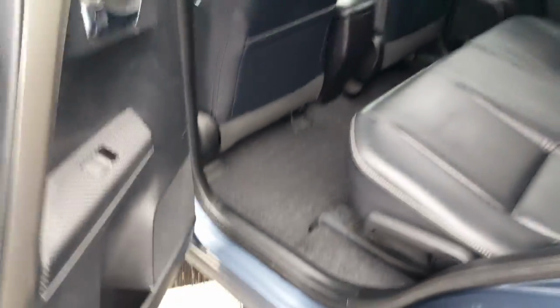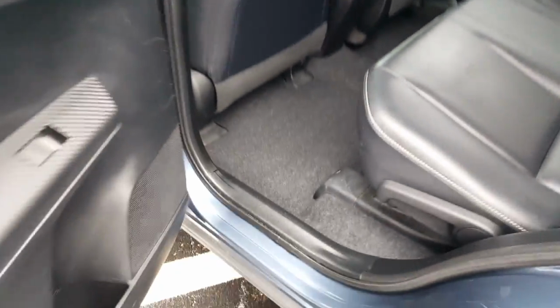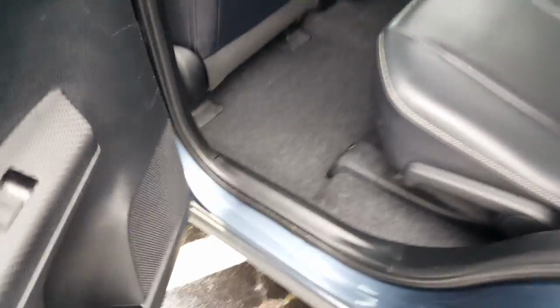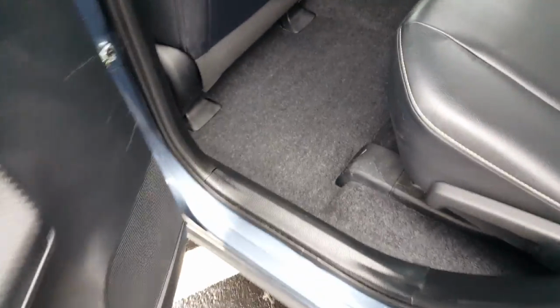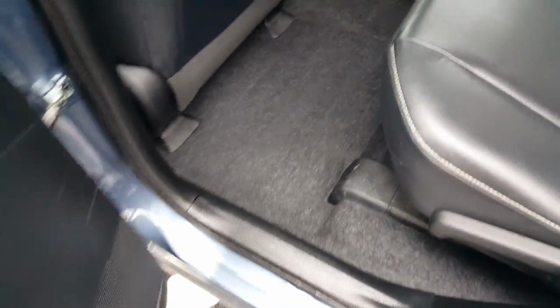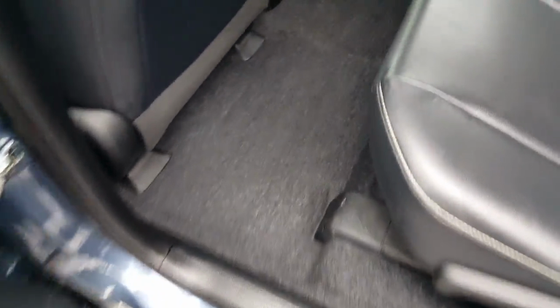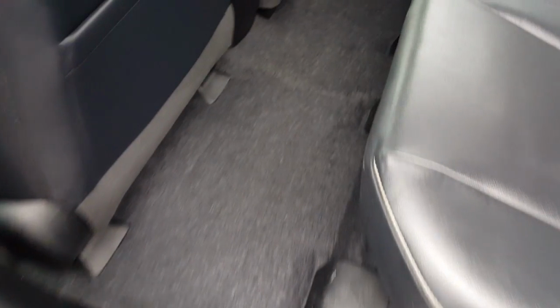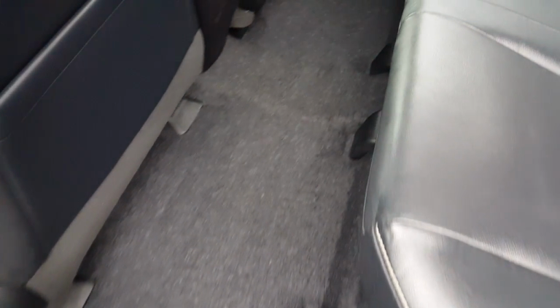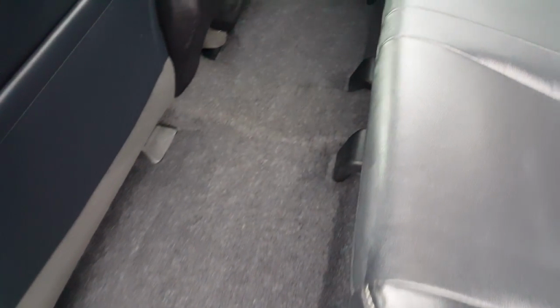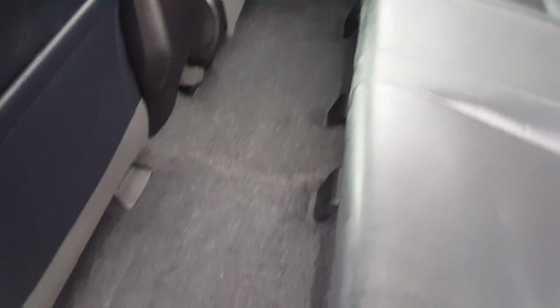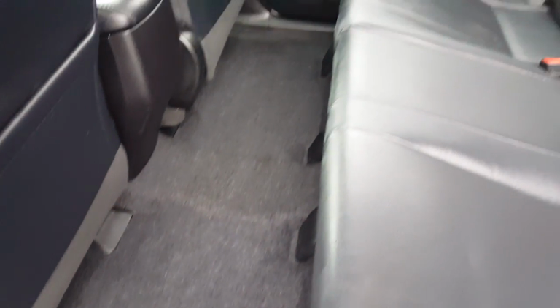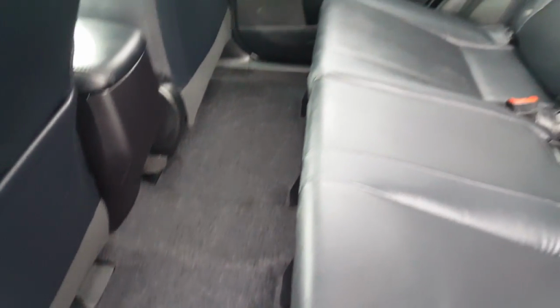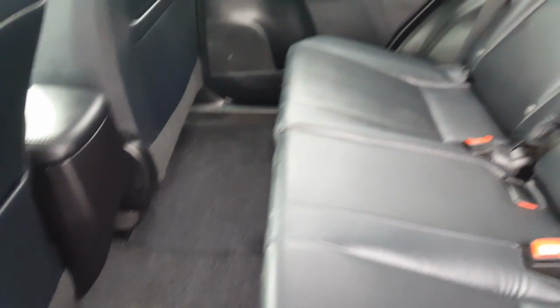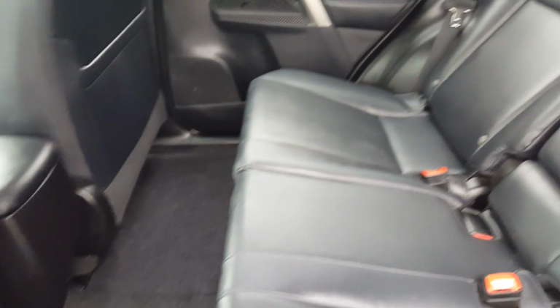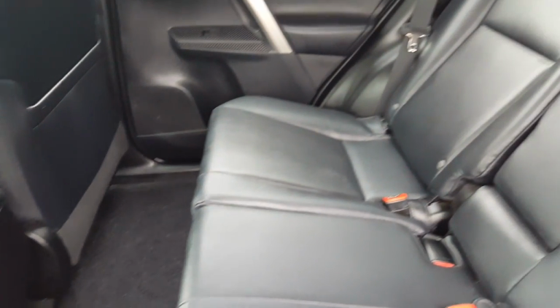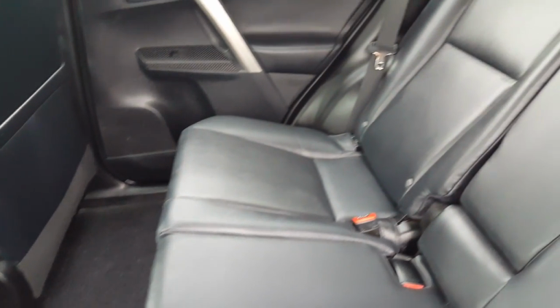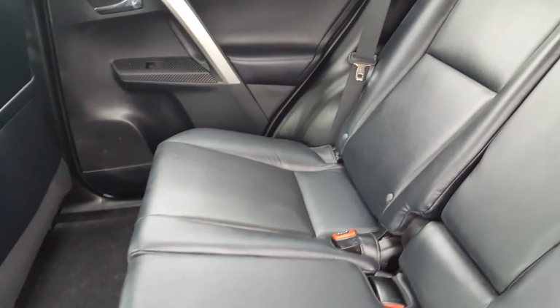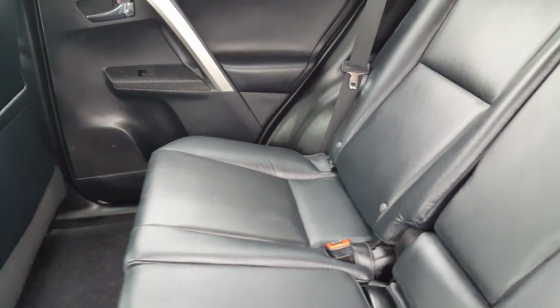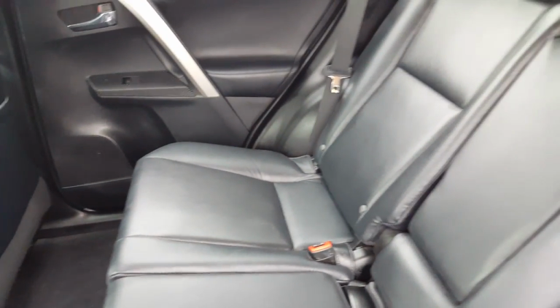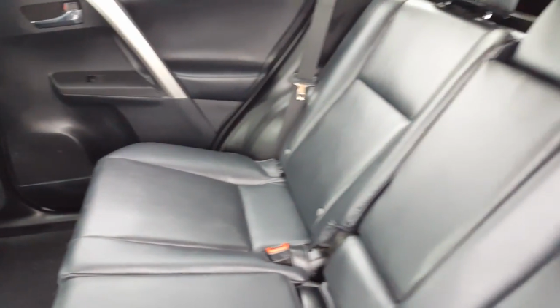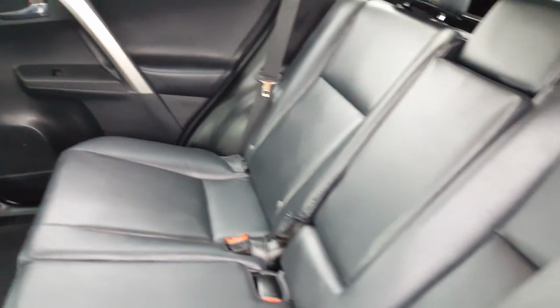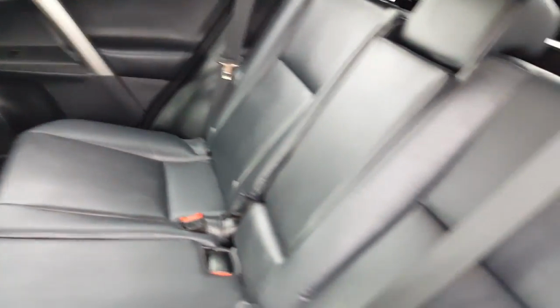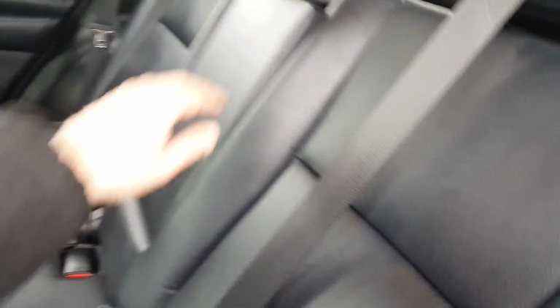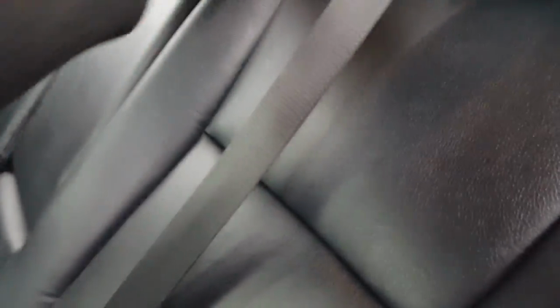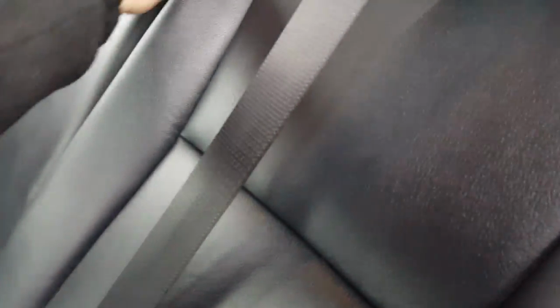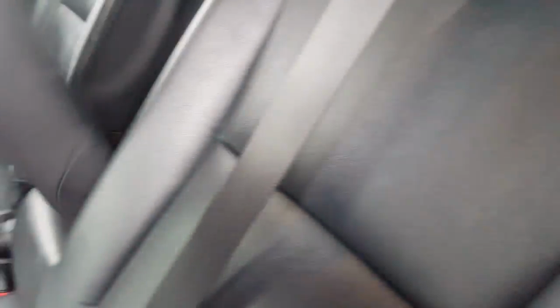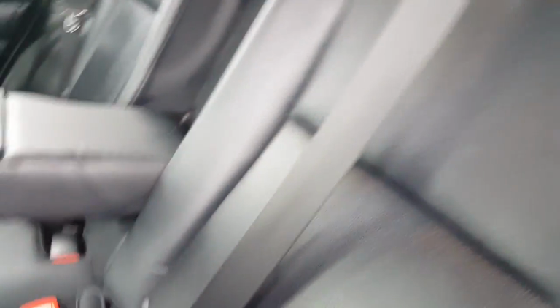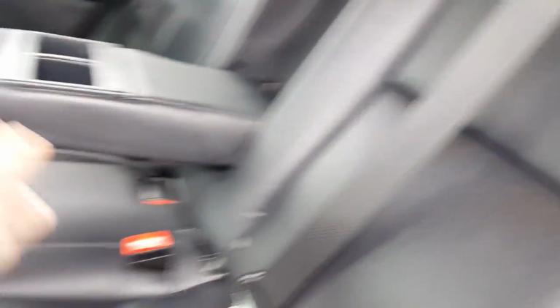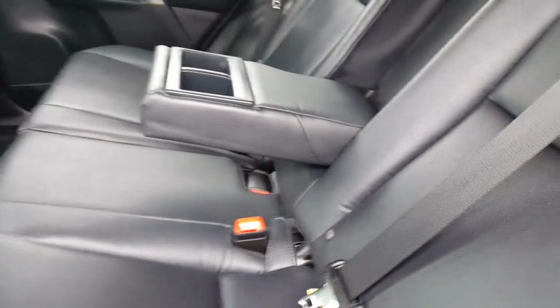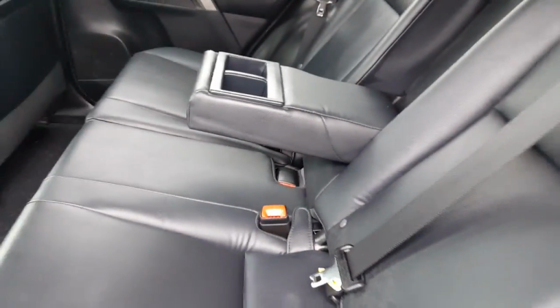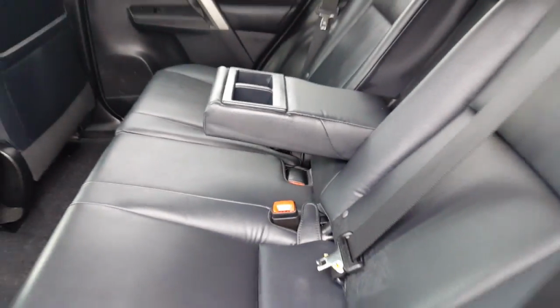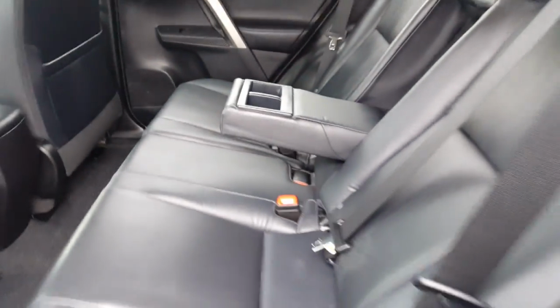It's been very well taken care of. You can see just how clean this is inside. You can have your armrest here for your rear passengers with cup holder.